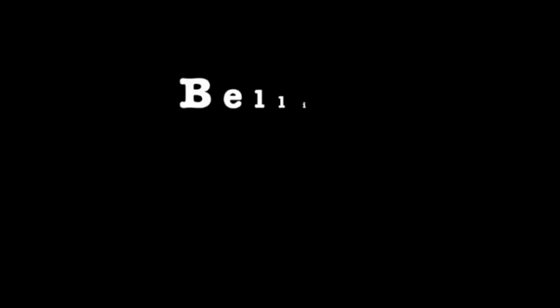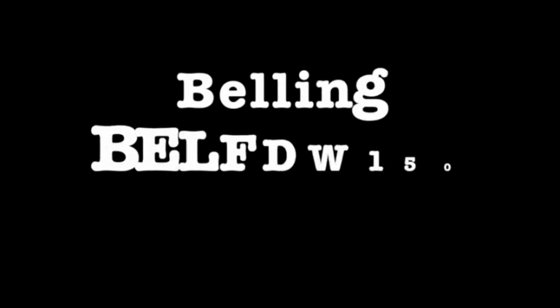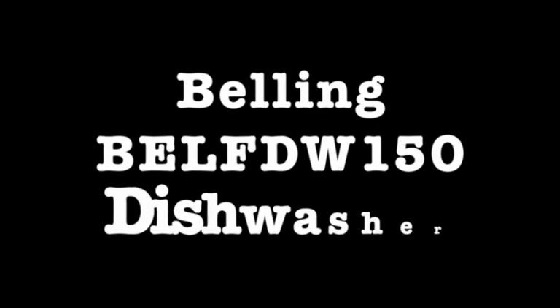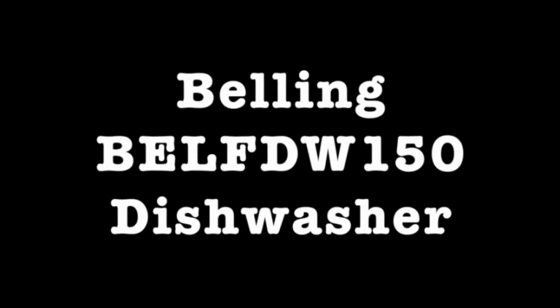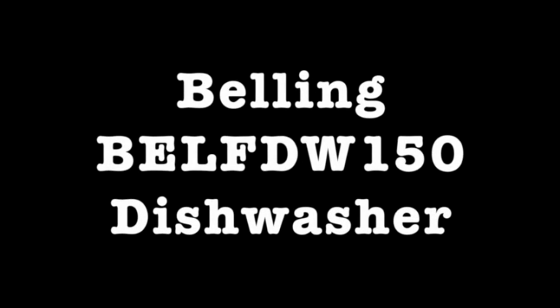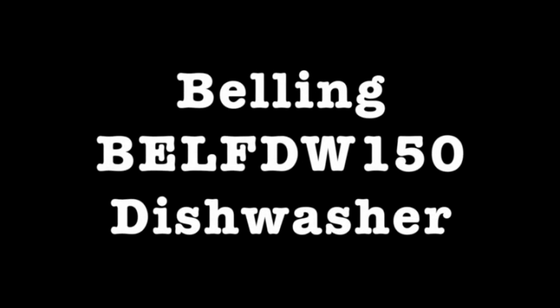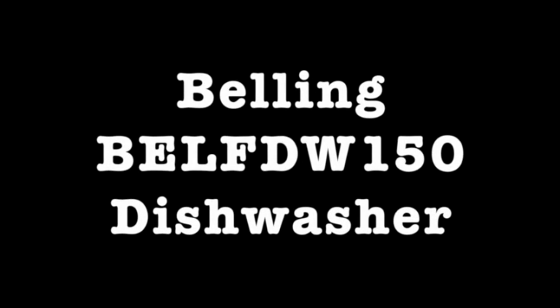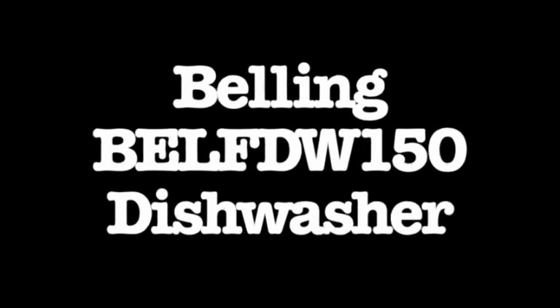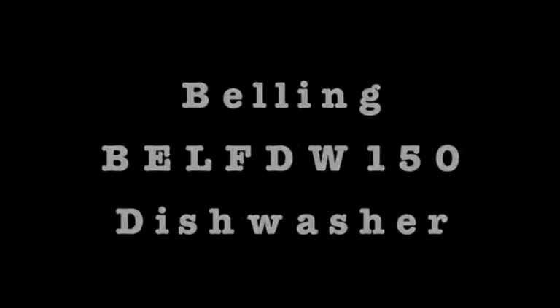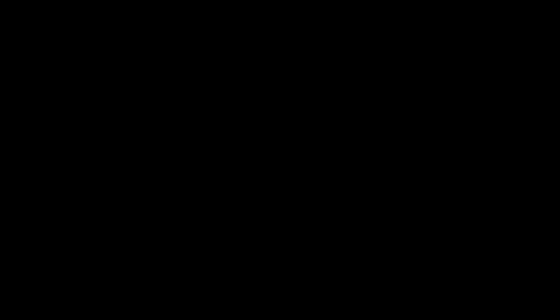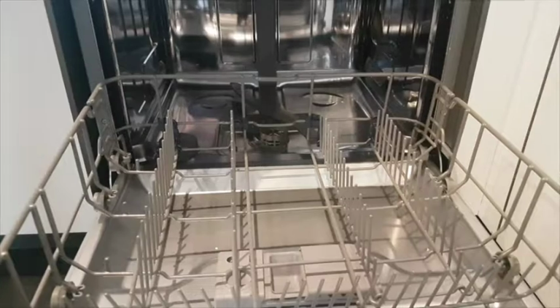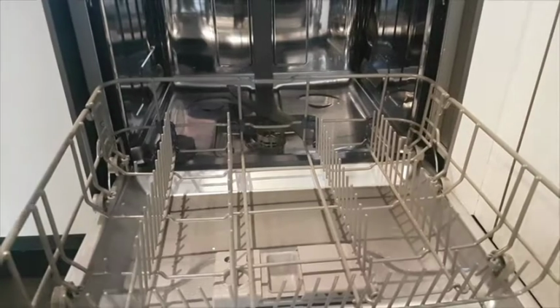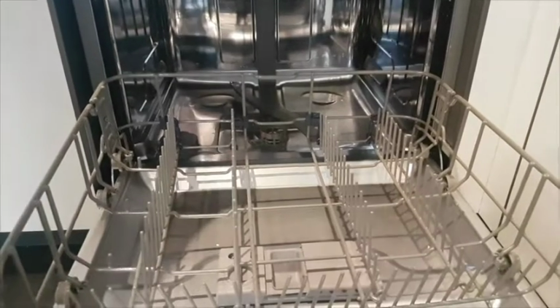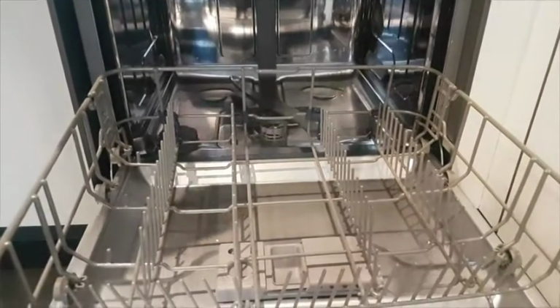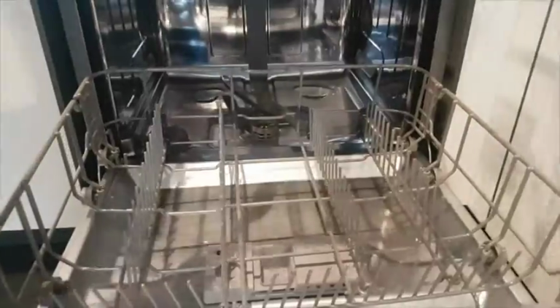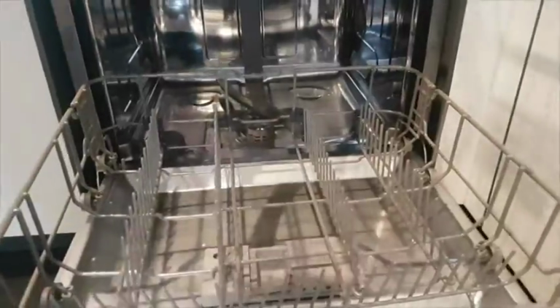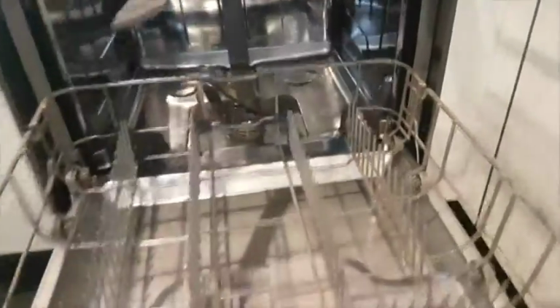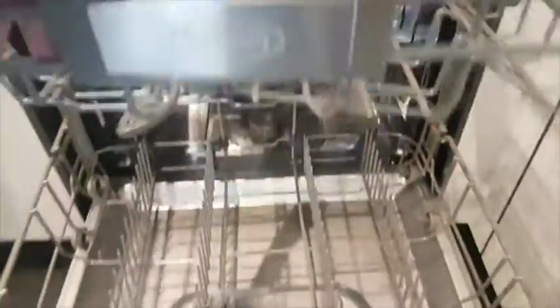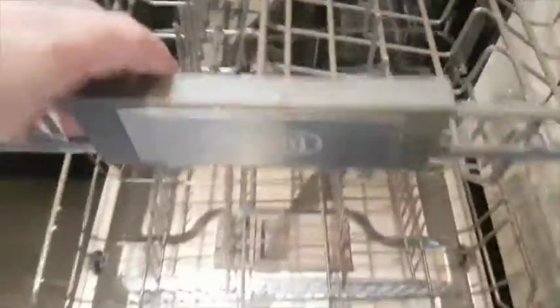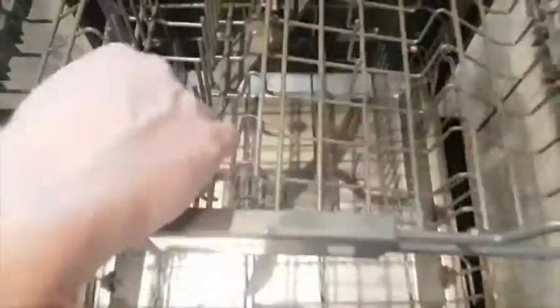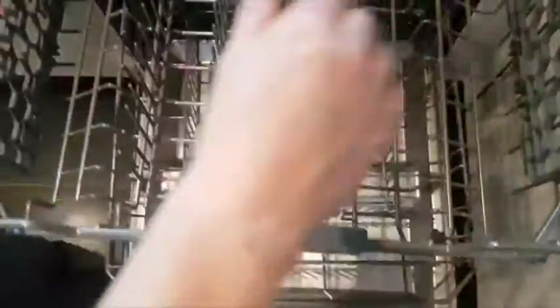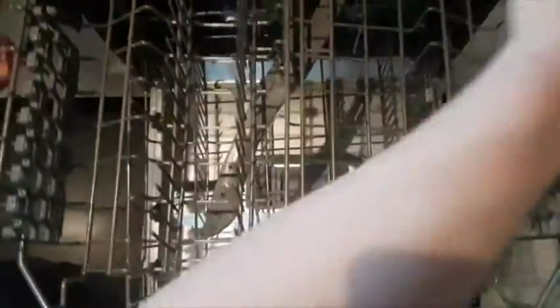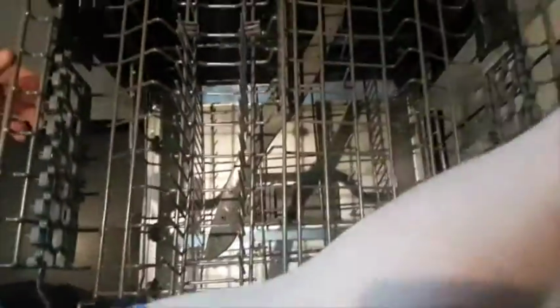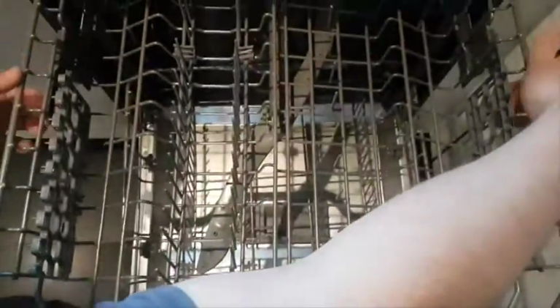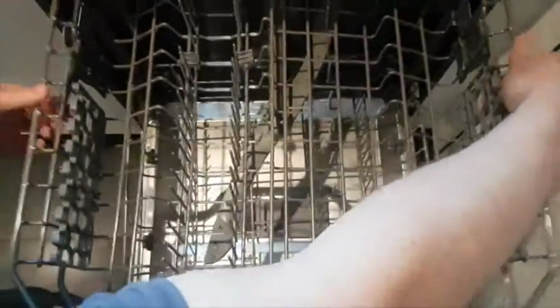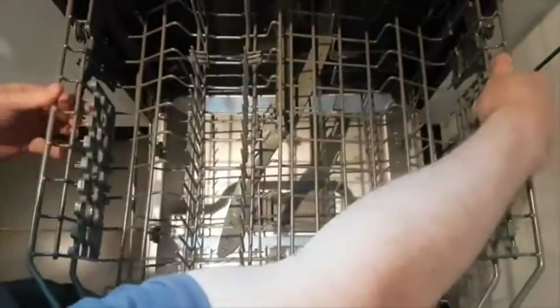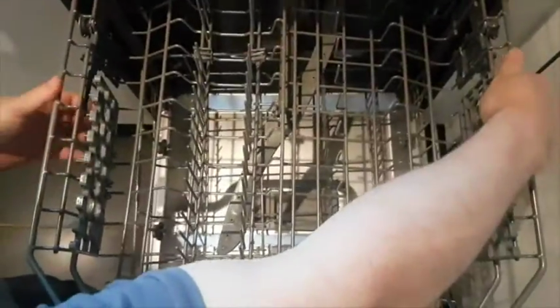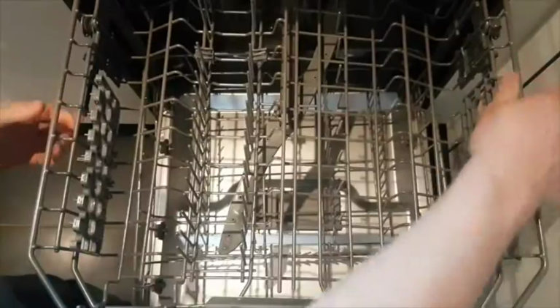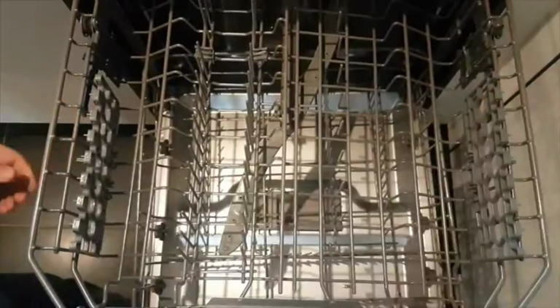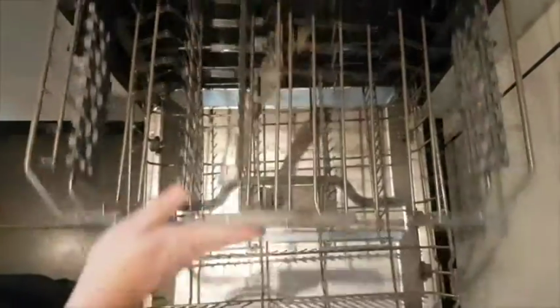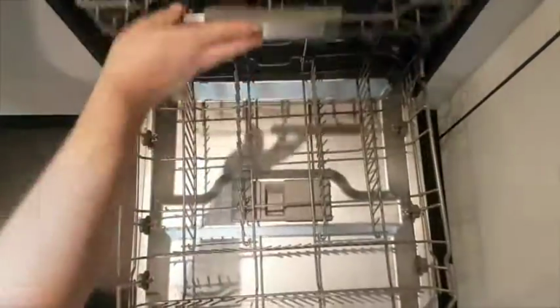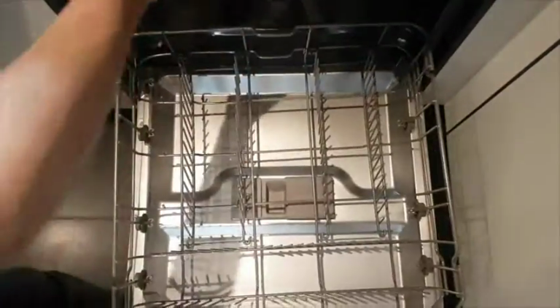This is the Belling standard dishwasher in stainless steel. It holds 15 place settings. One of the things we really like is that you can change the height of the top tray easily, which is great because some of our plates are quite big.